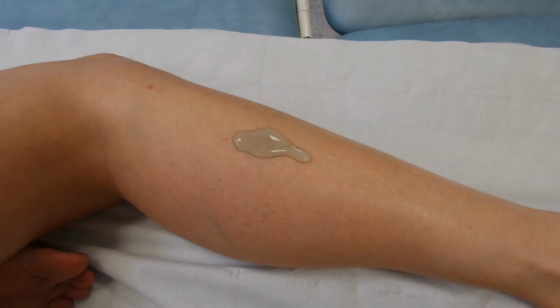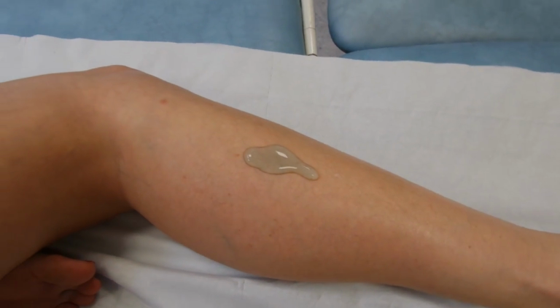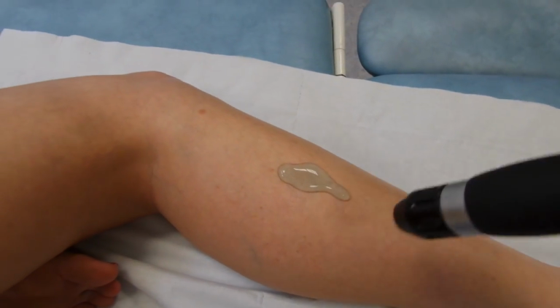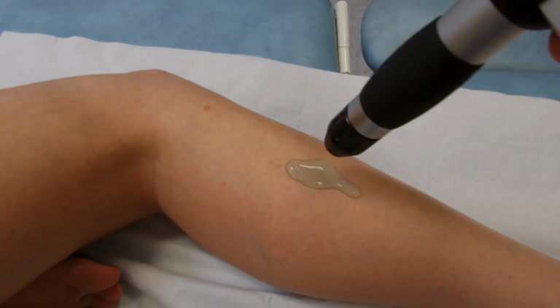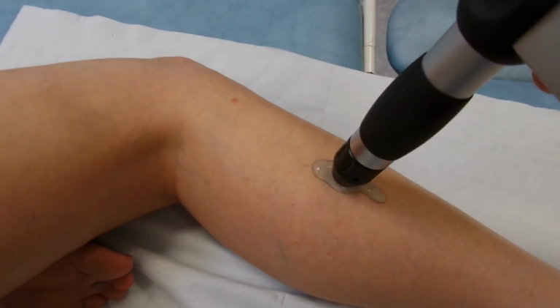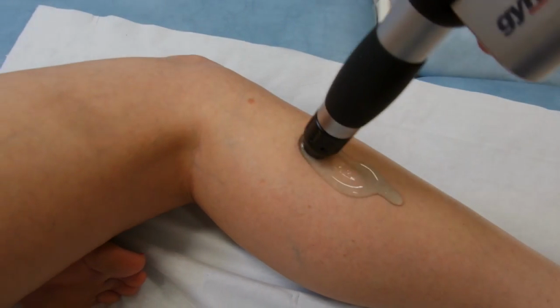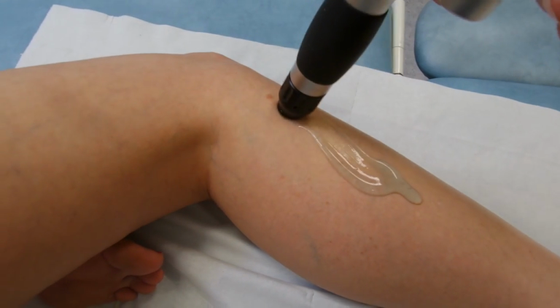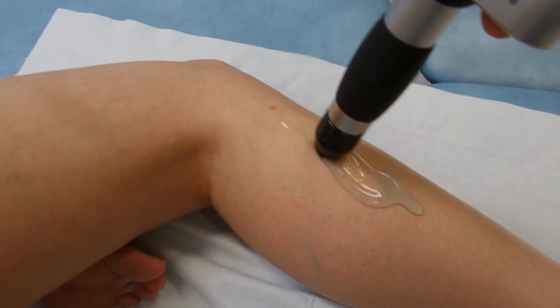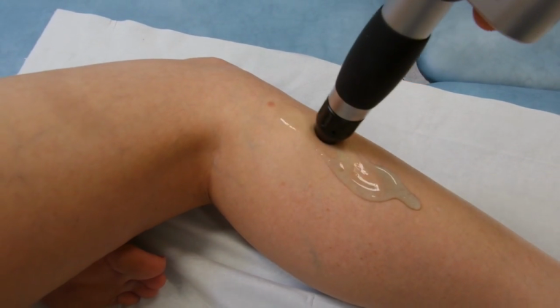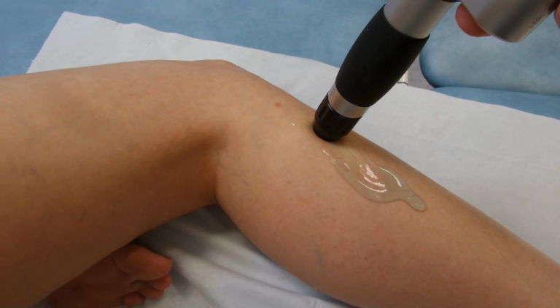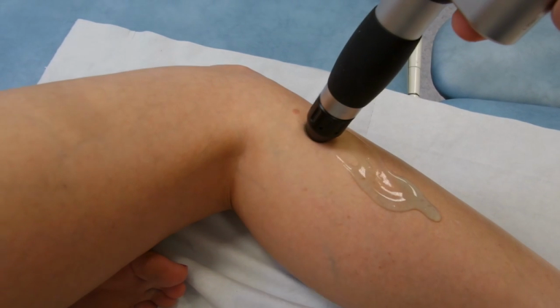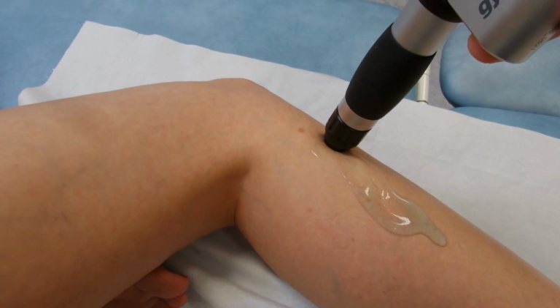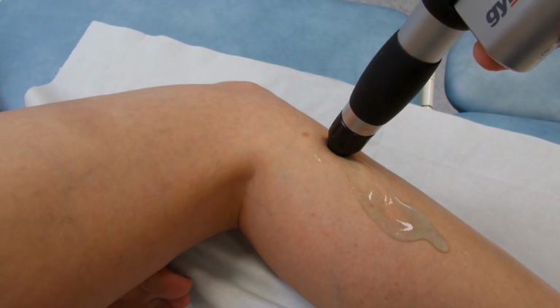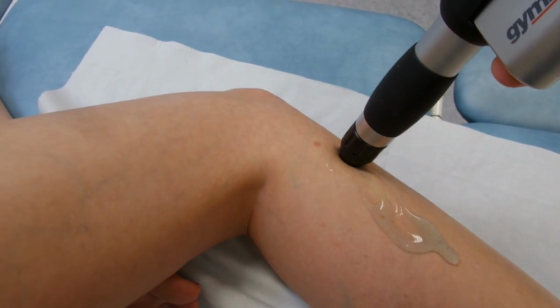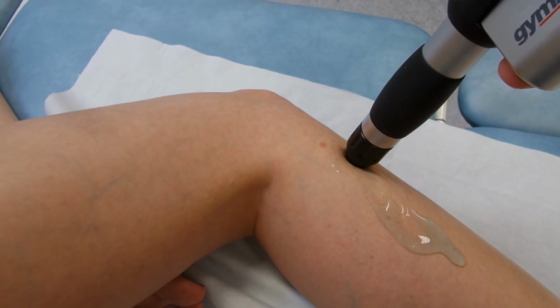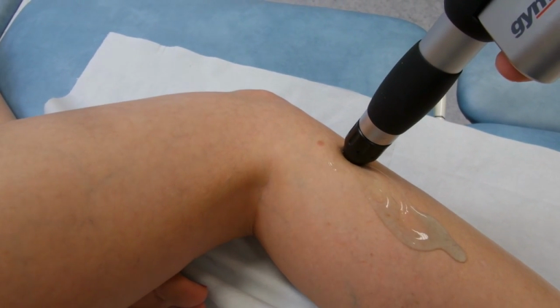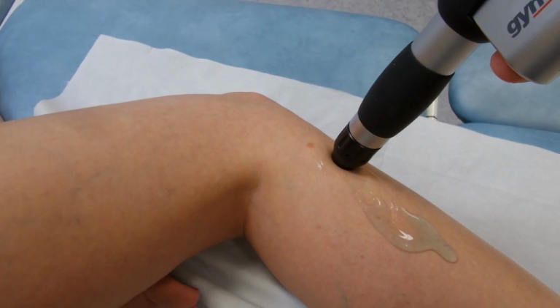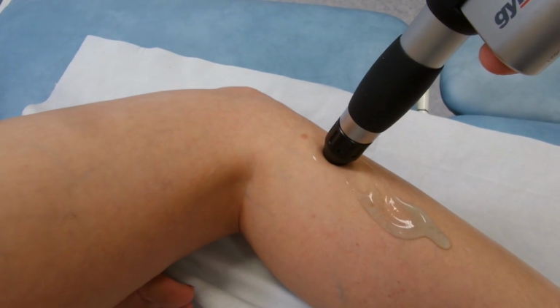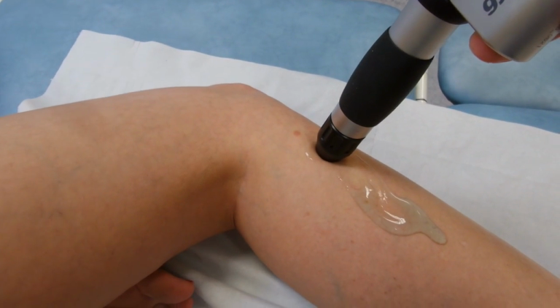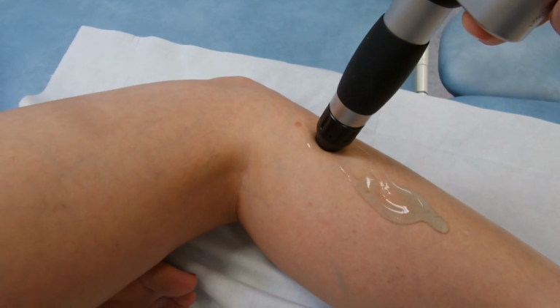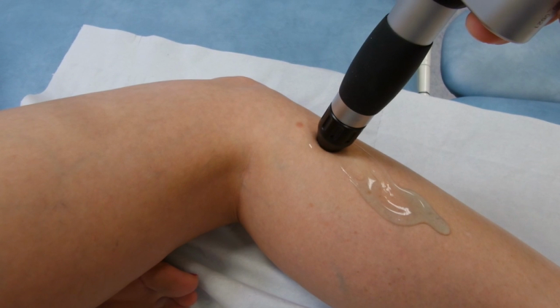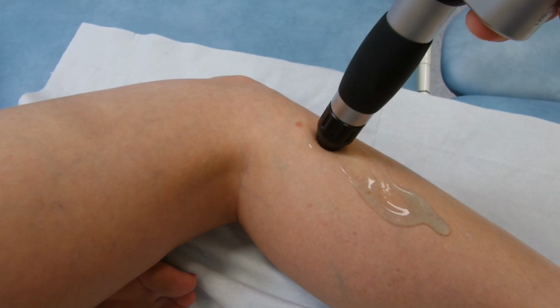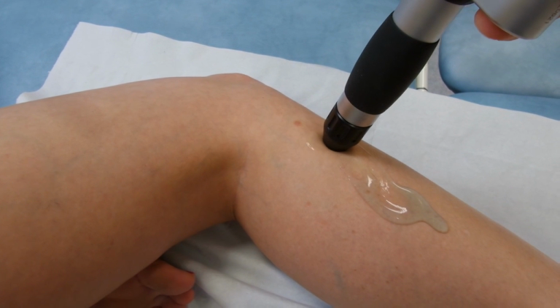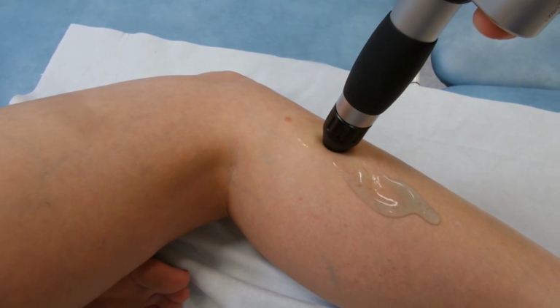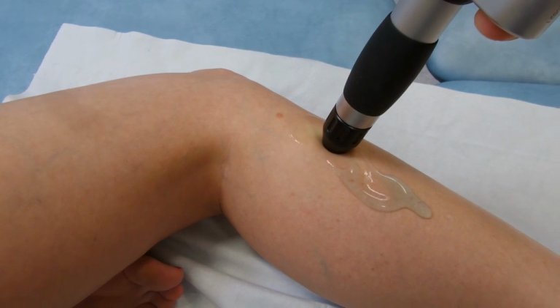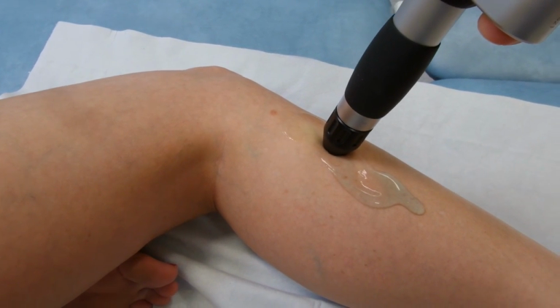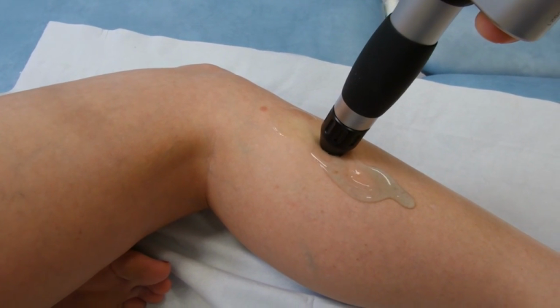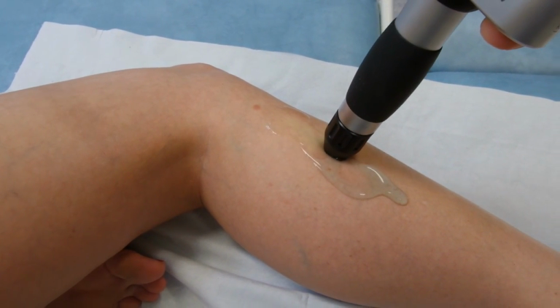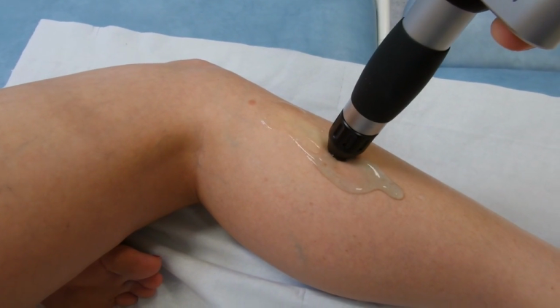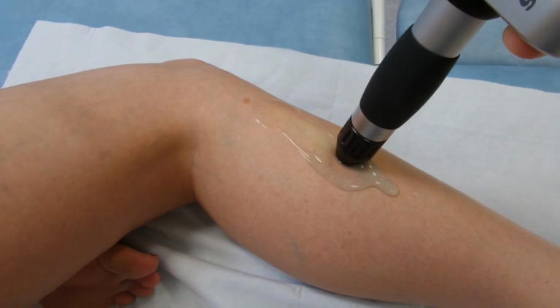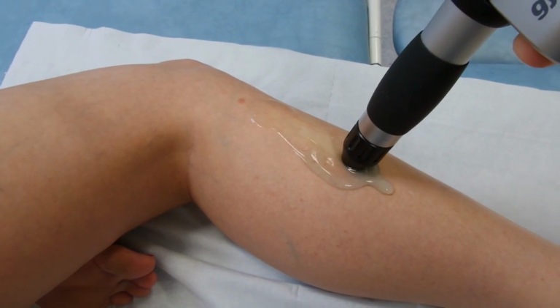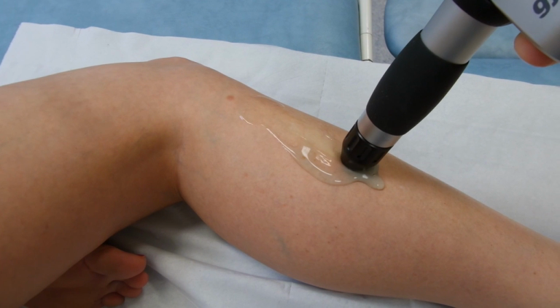I'm going to use gel on this session and spread the gel out slightly up the peroneal tendons. This is the Gymna Shockmaster 300. Previous treatments have been done with the Enraf Nonius 811.